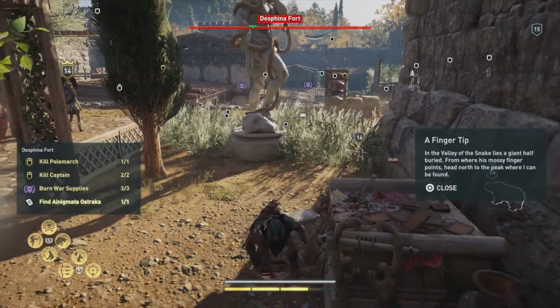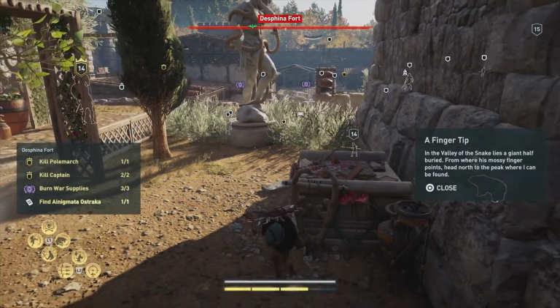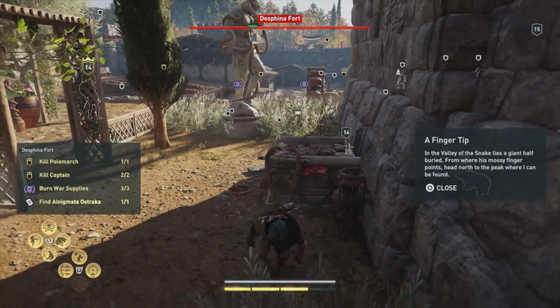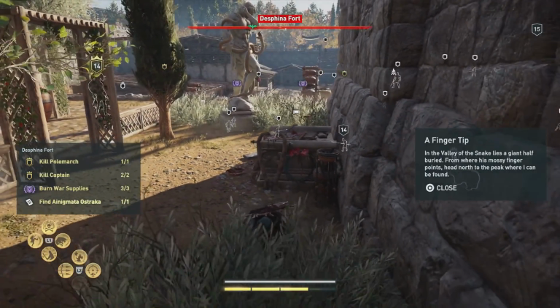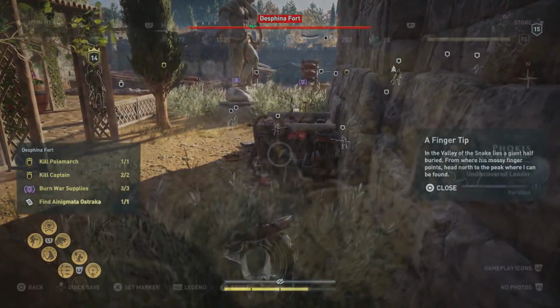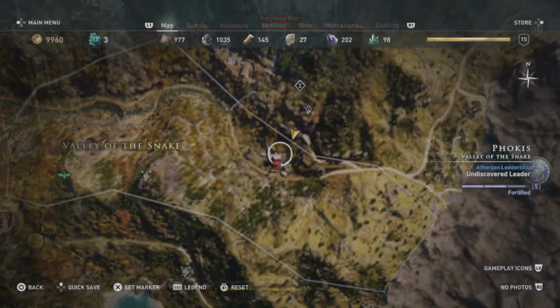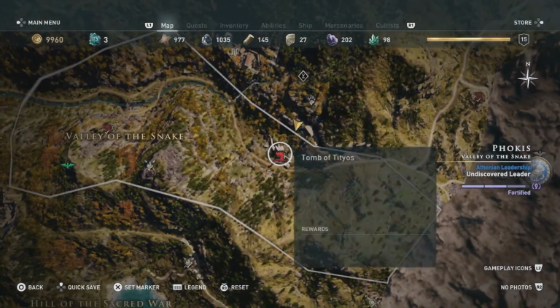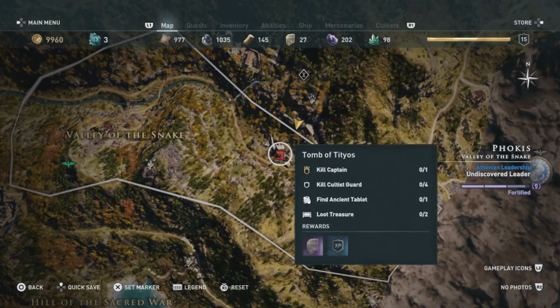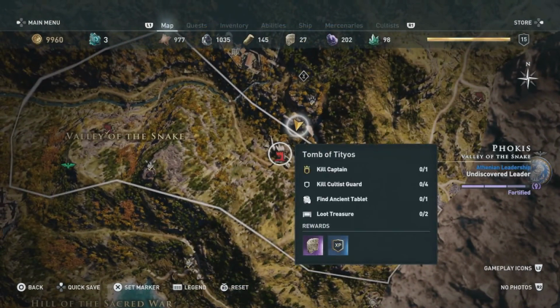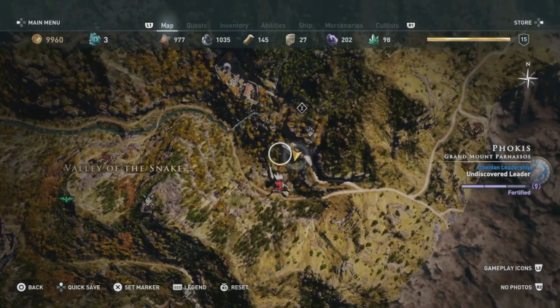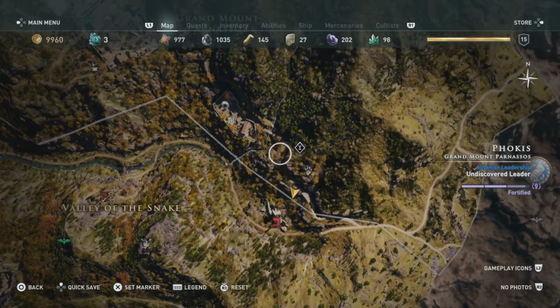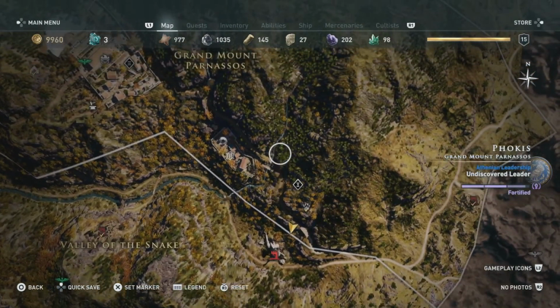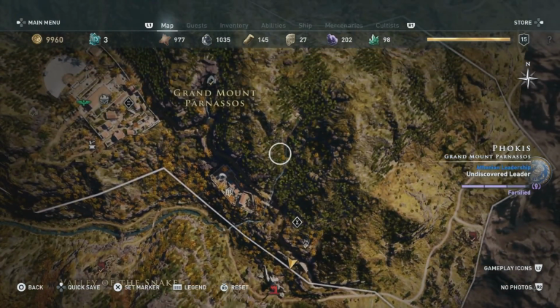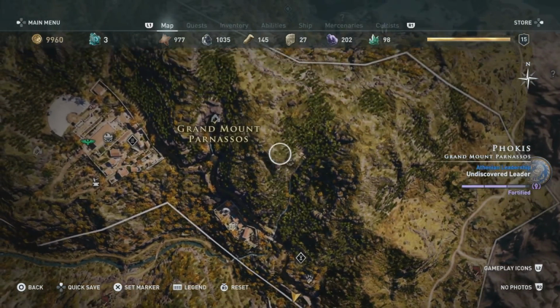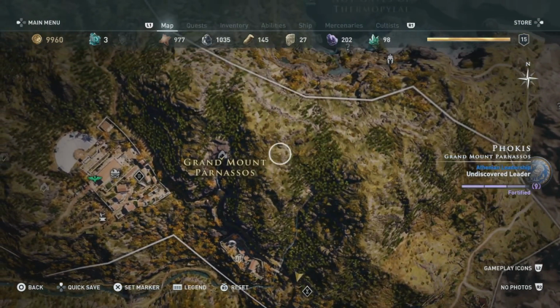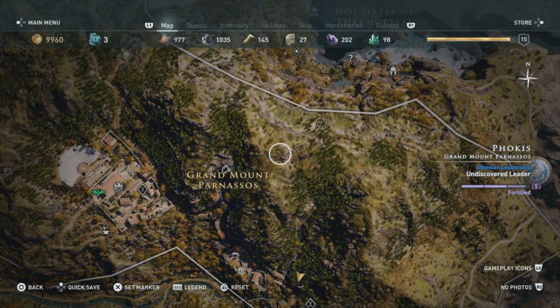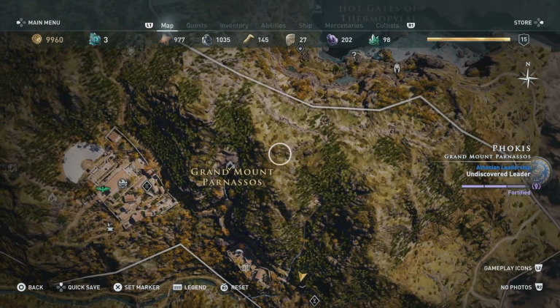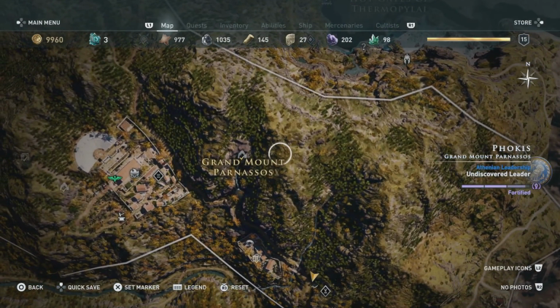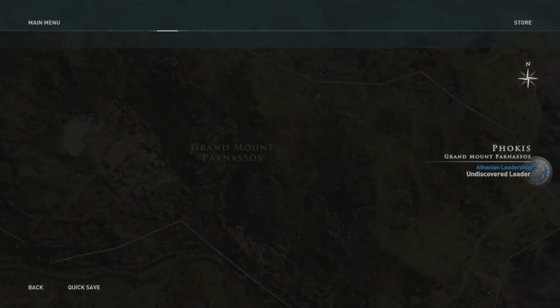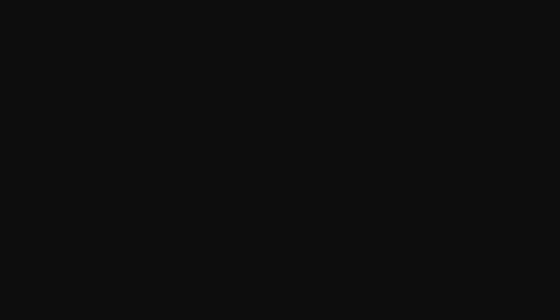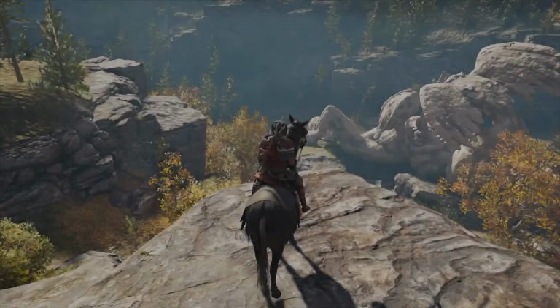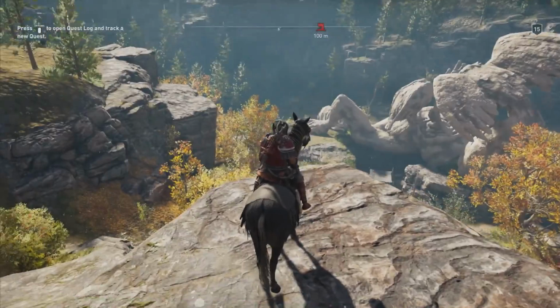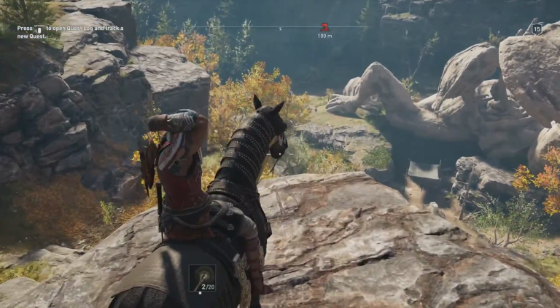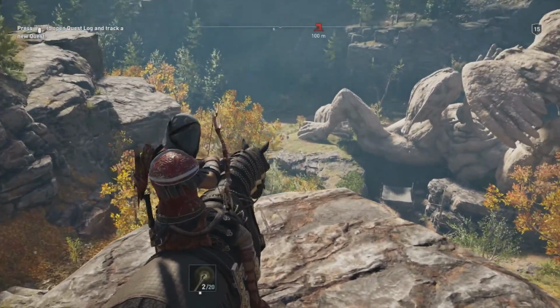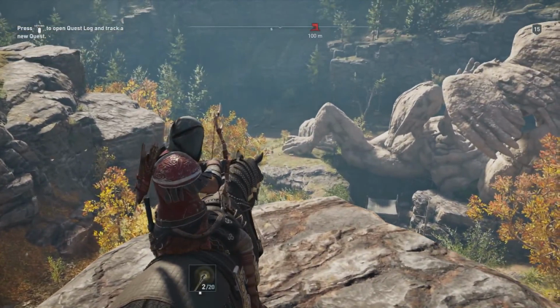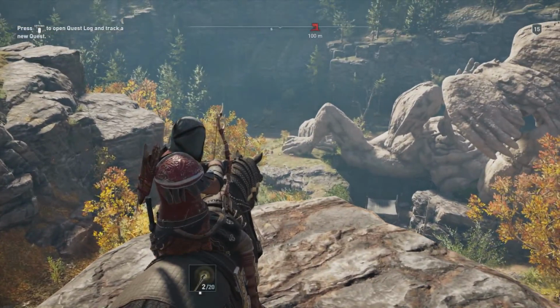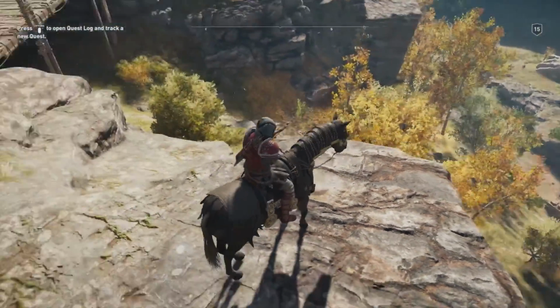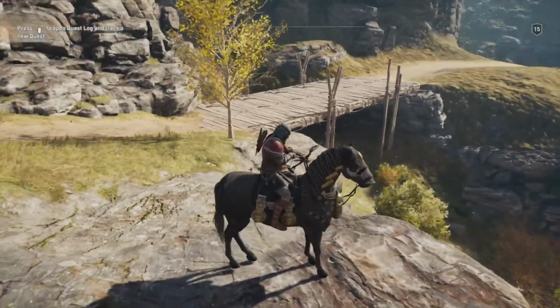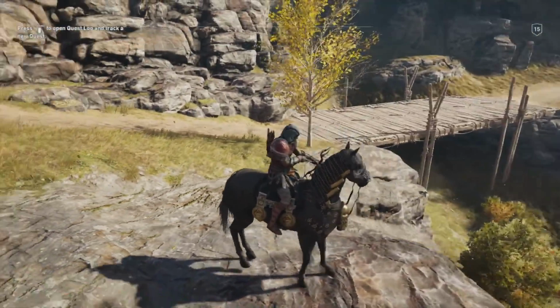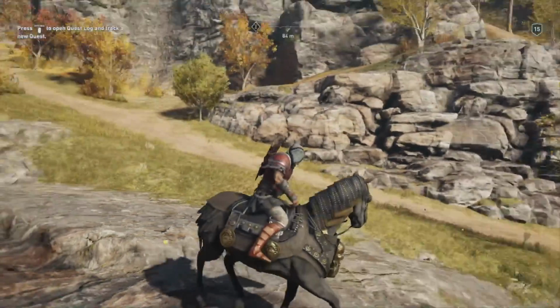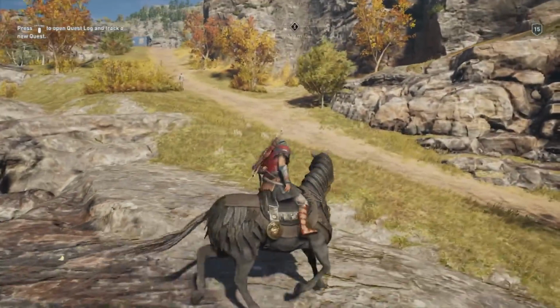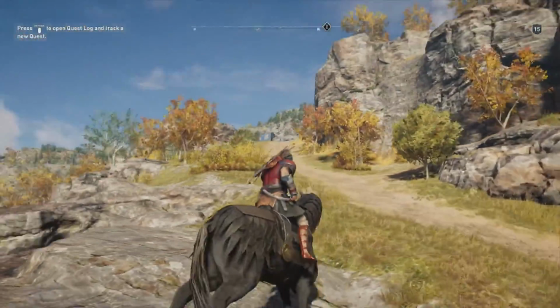Alright gamers, so now that we've picked it up, we're gonna have to go ahead and work our way over to the Valley of the Snake and the Tomb of Titioso. We'll have to go north of it to basically this area here, the mountaintop. This is the soldier that's half buried and the mossy finger that you have to go north of here.